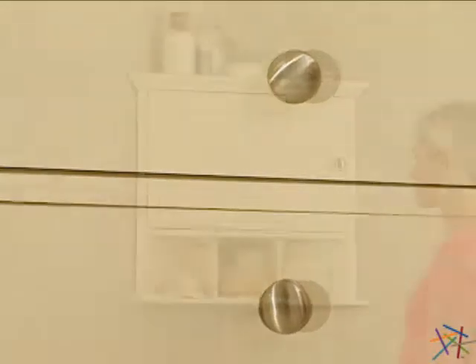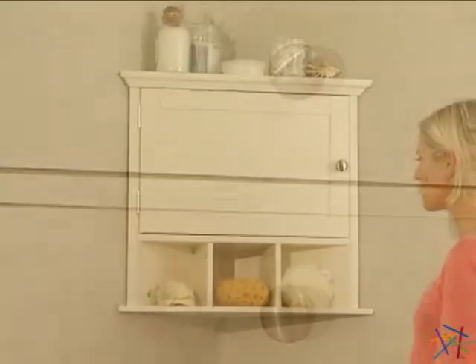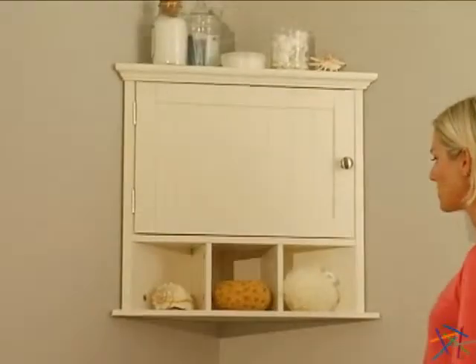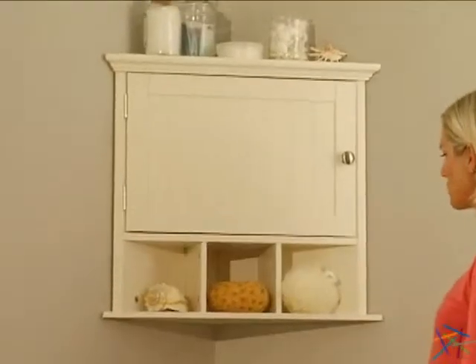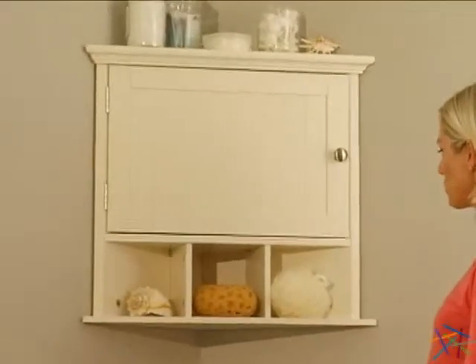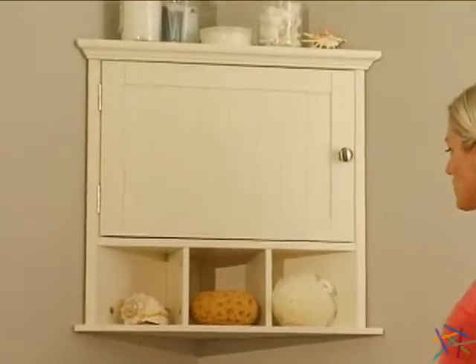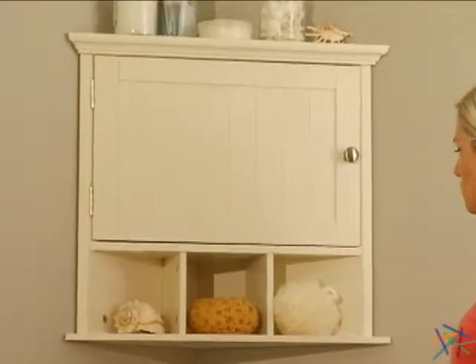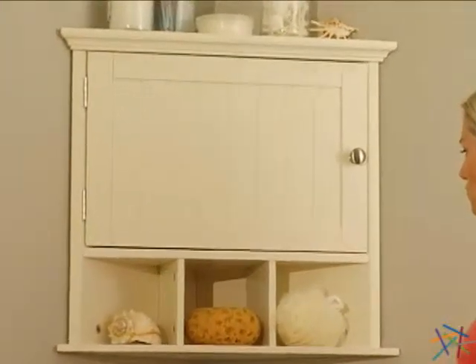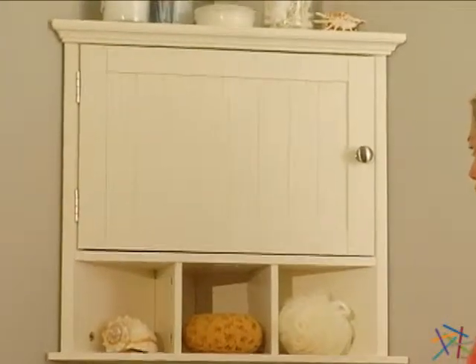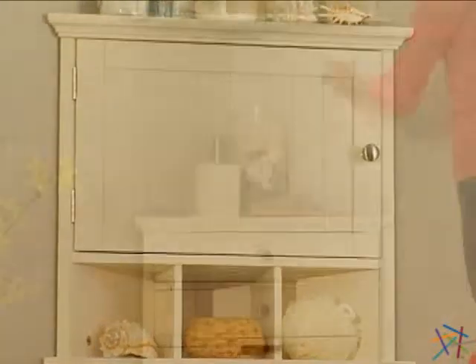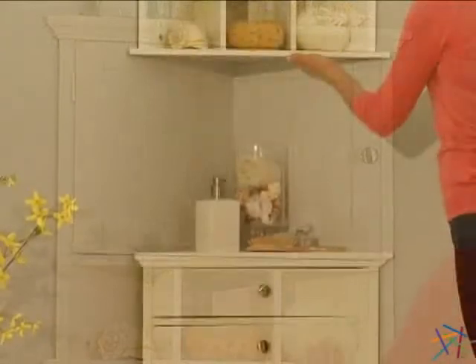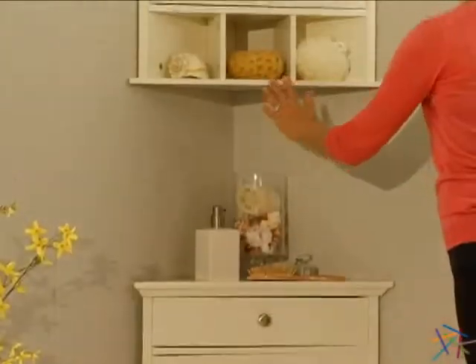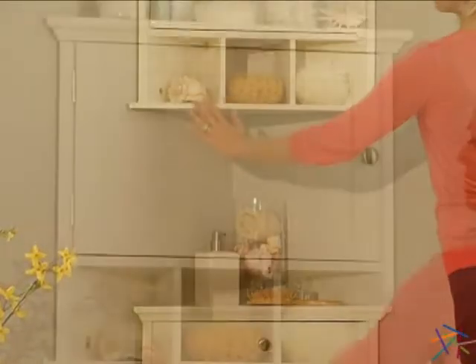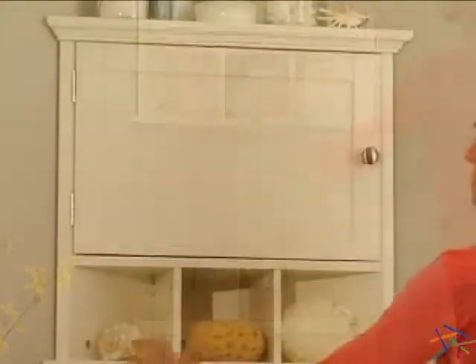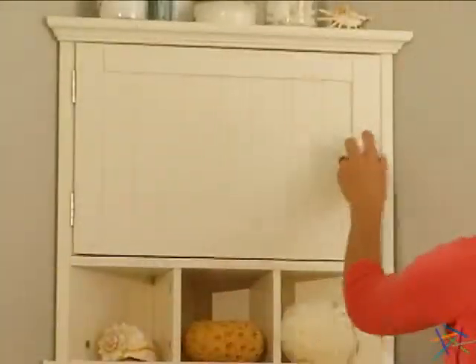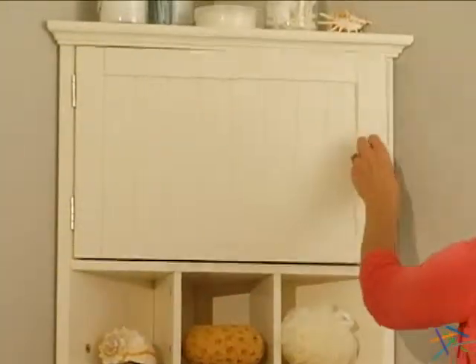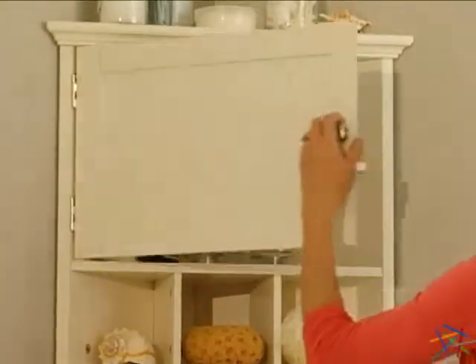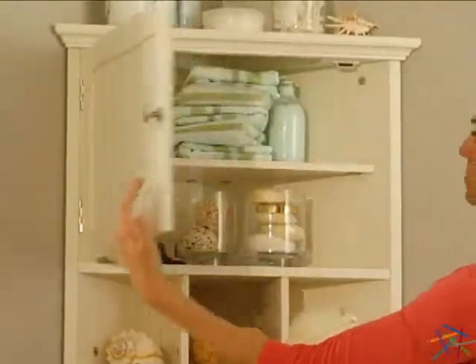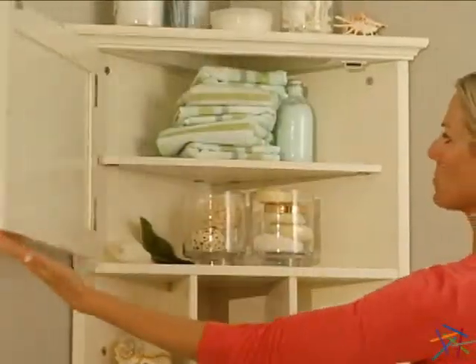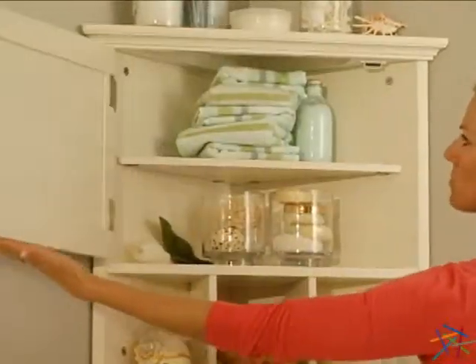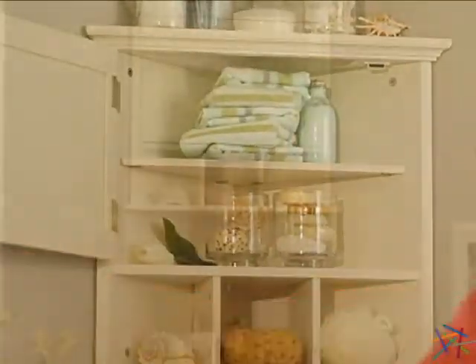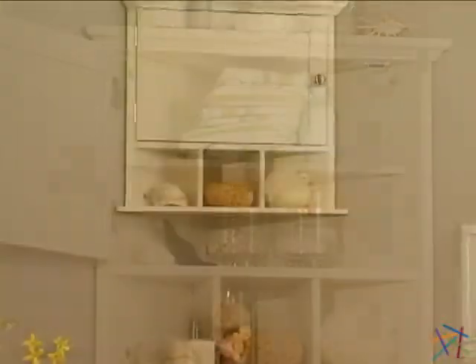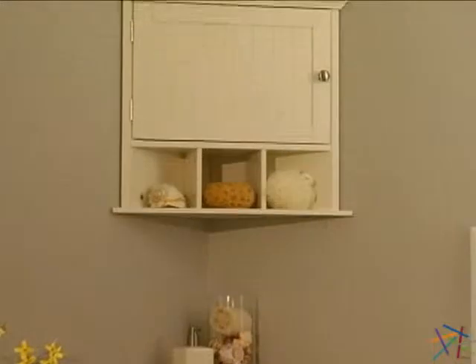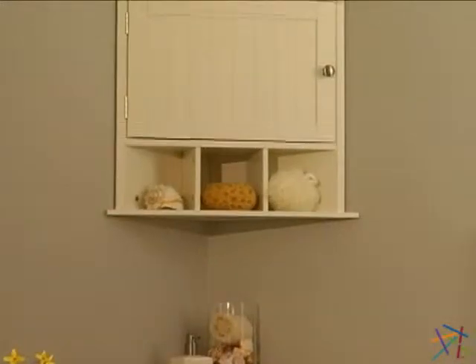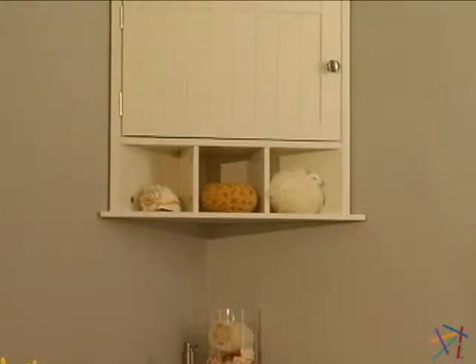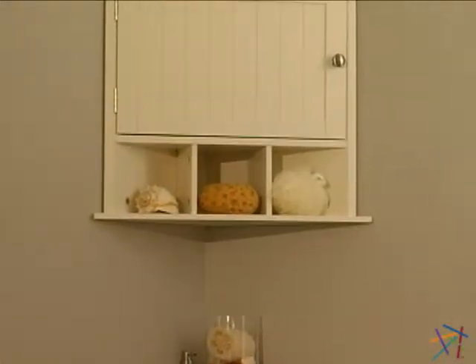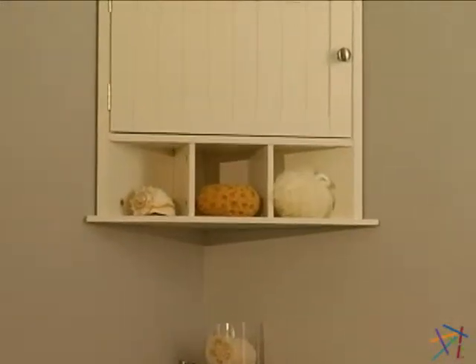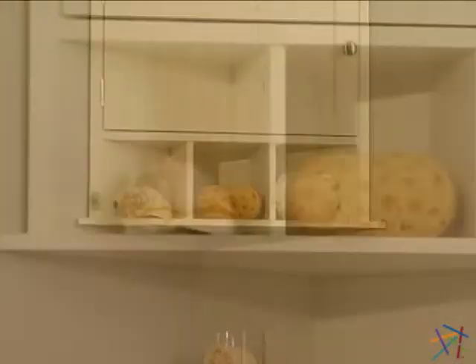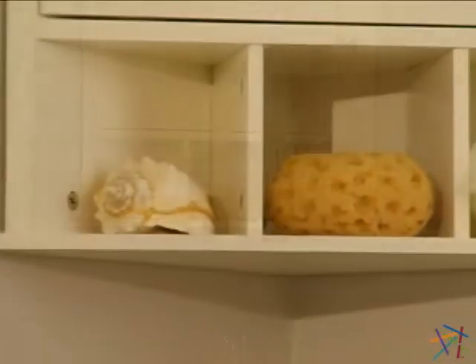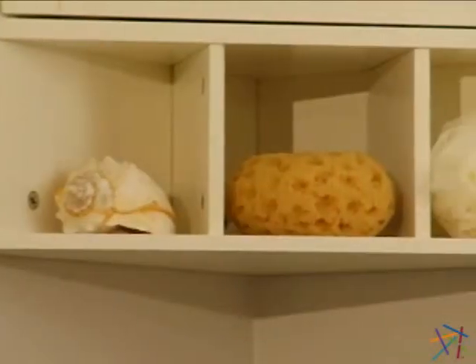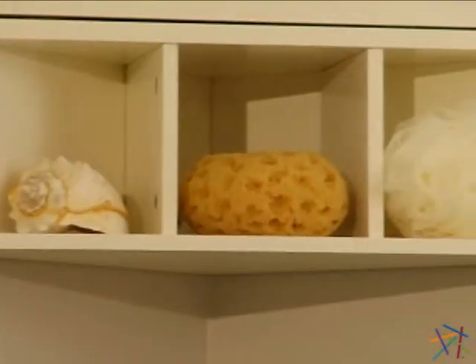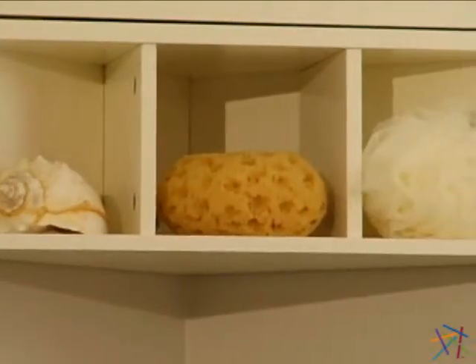The raised corner cabinet transforms wasted space by providing multiple storage options. Open the cabinet door to reveal two generous shelves. Below the door are three open shelves which are perfect for housing often-used items.